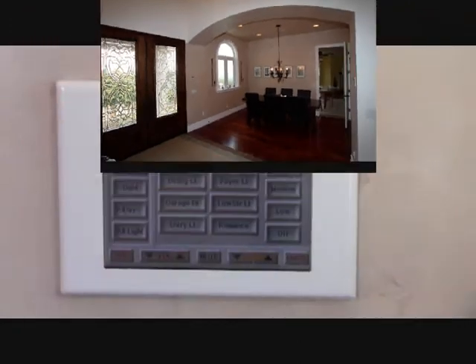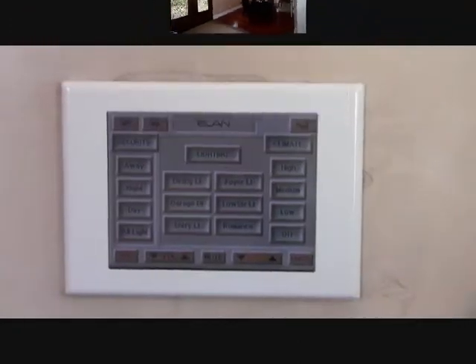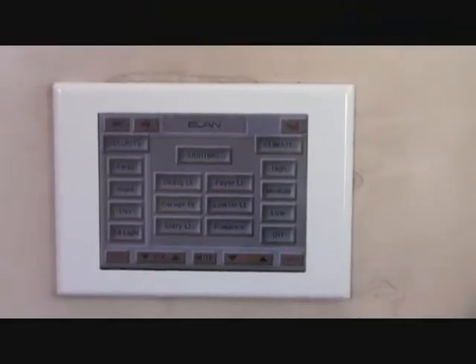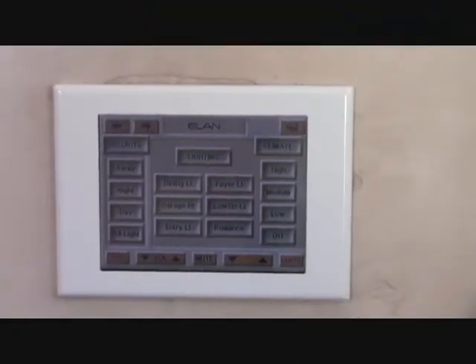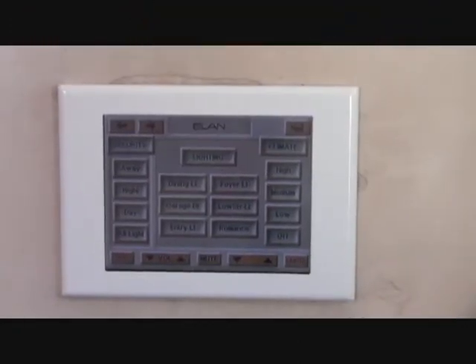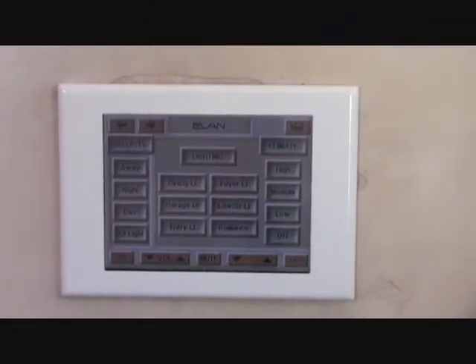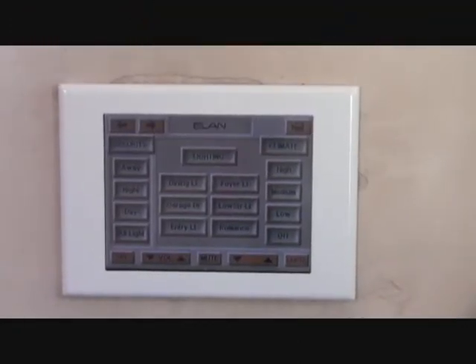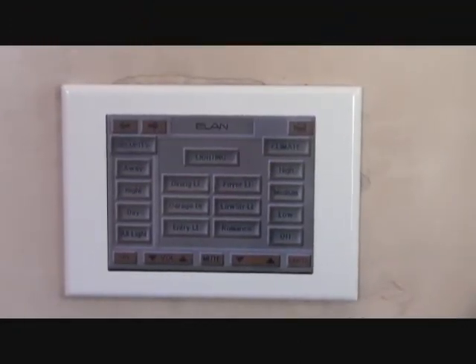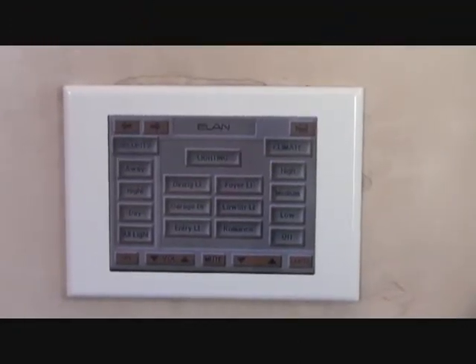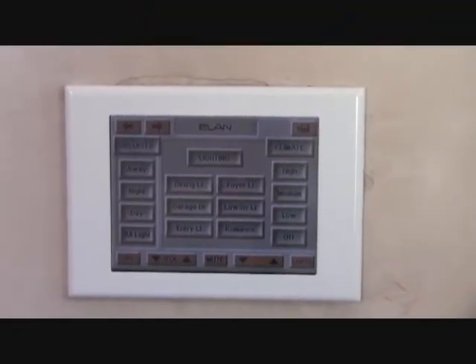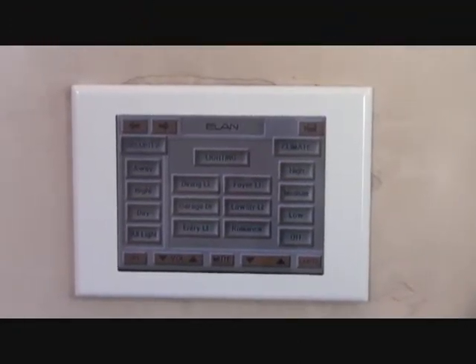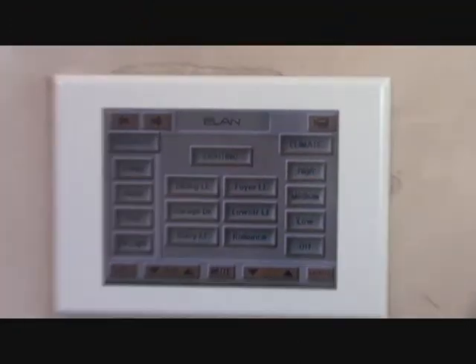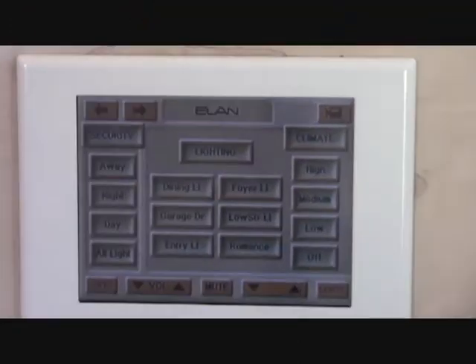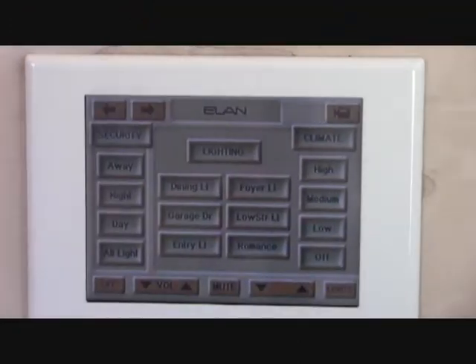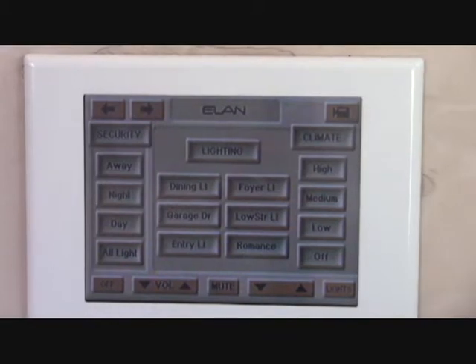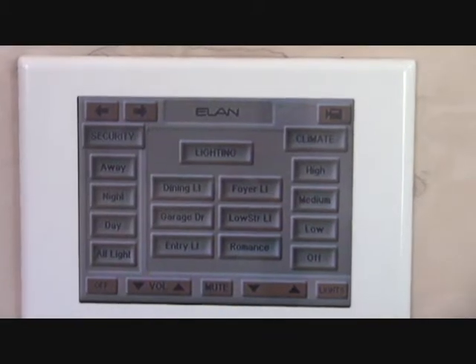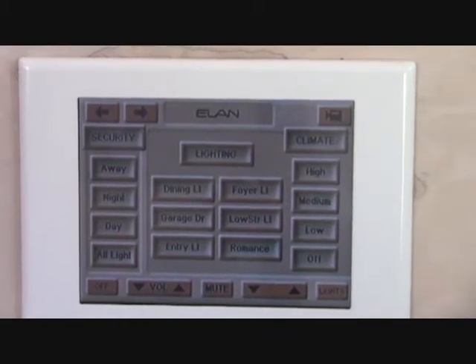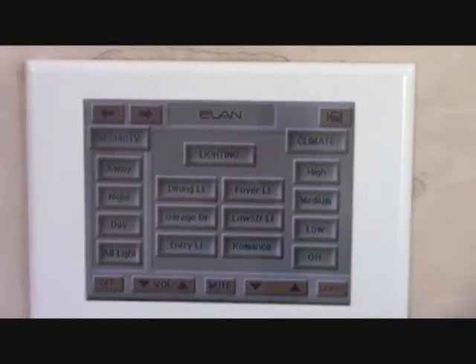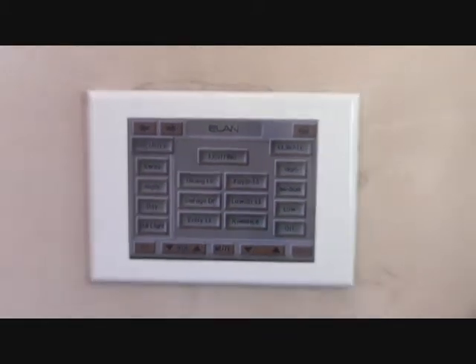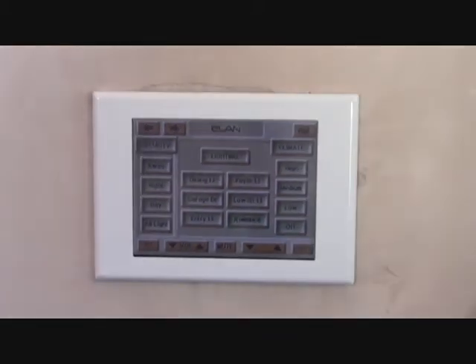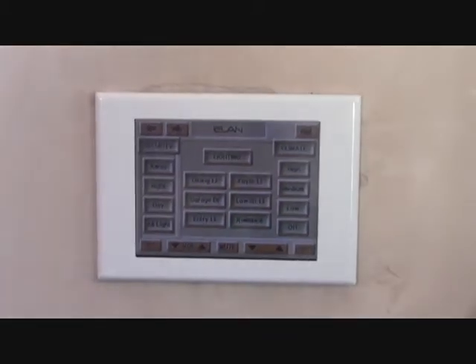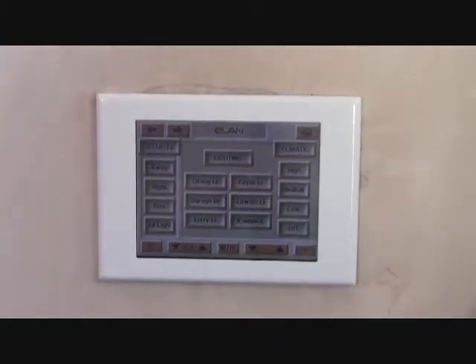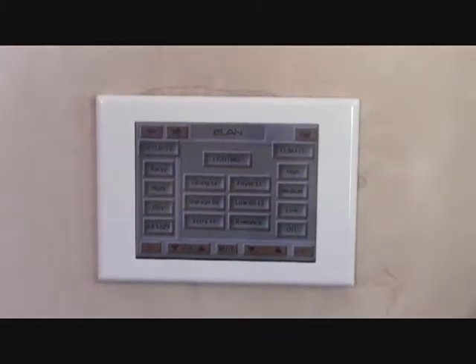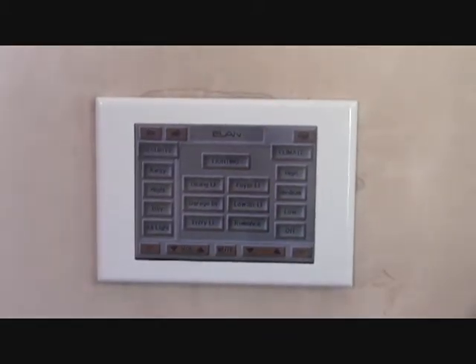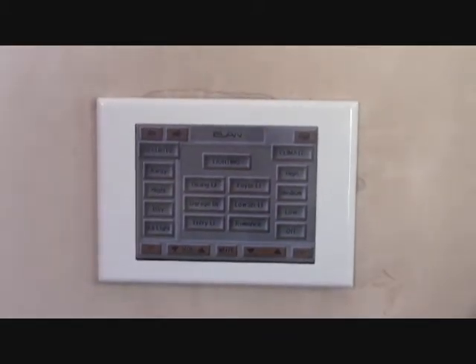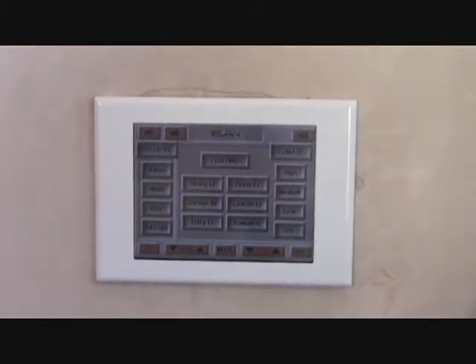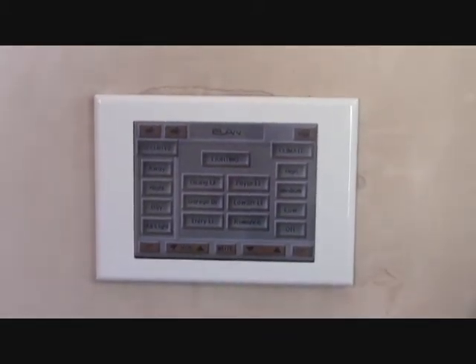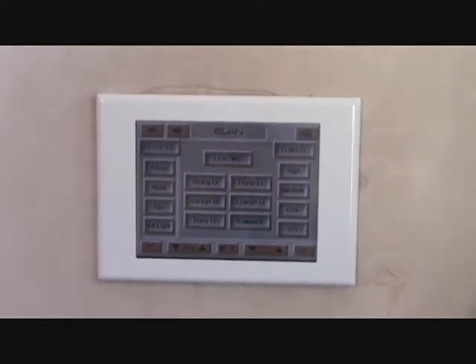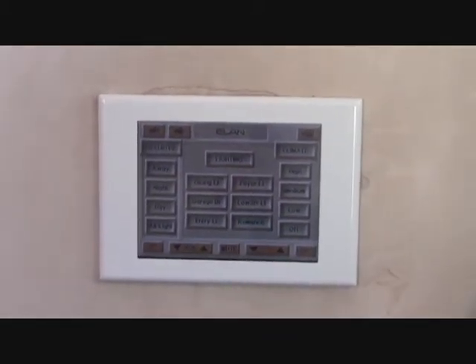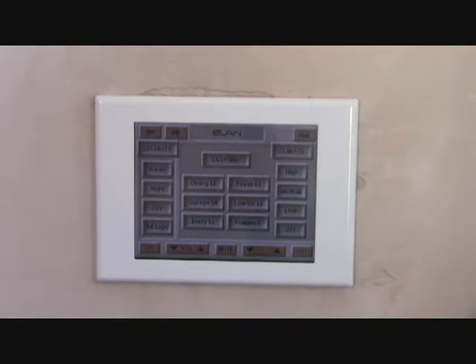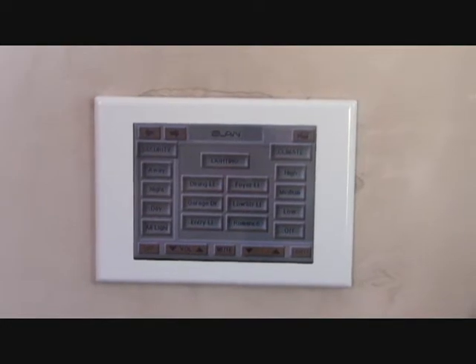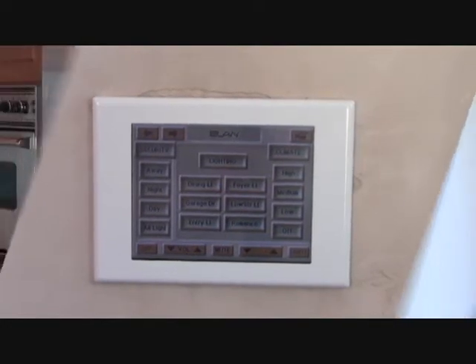This home was built in 2005, and one of the main features is a state-of-the-art light smart technology home theater with LCD panel controls for security and entertainment throughout the house.